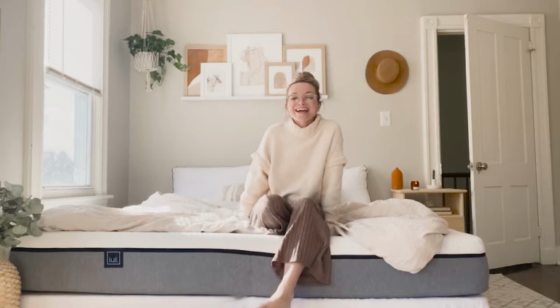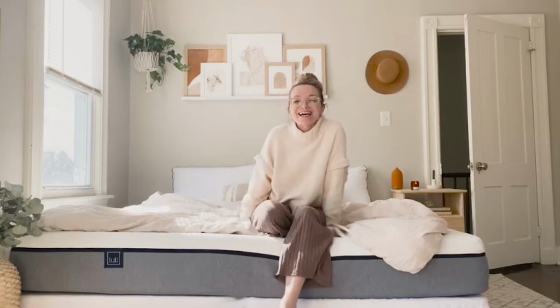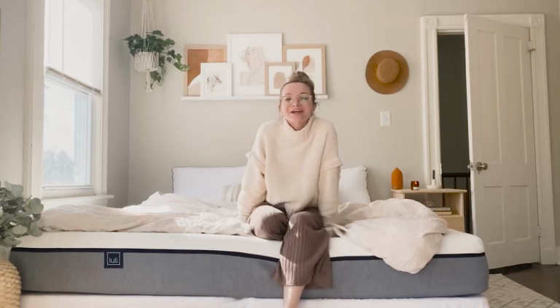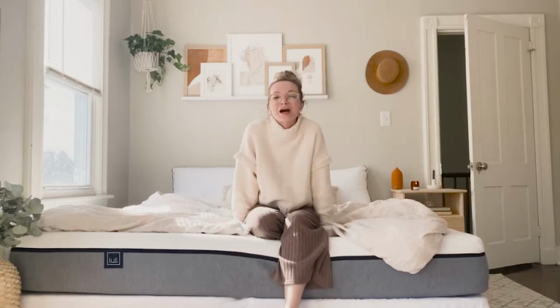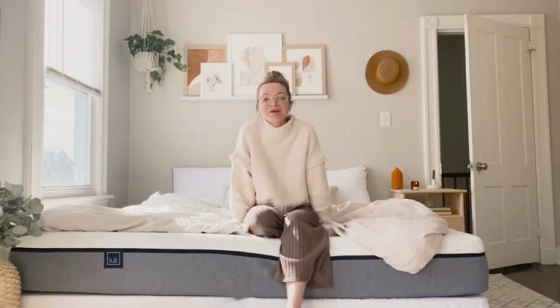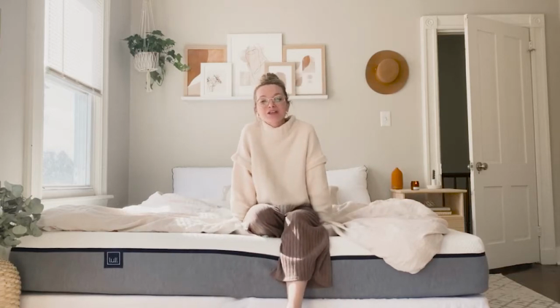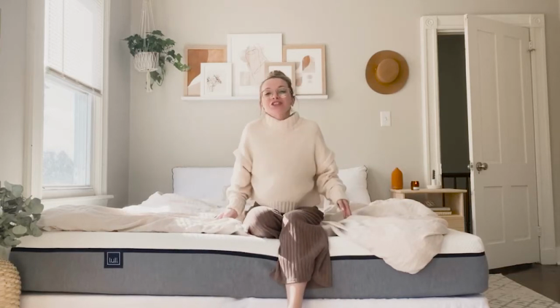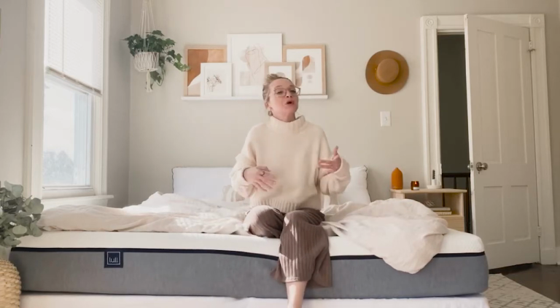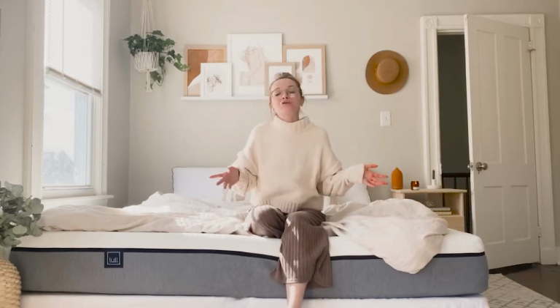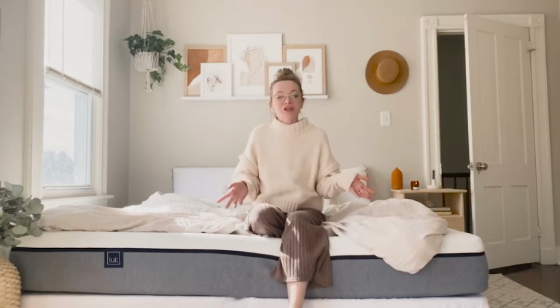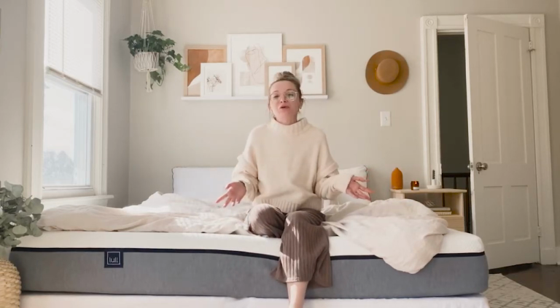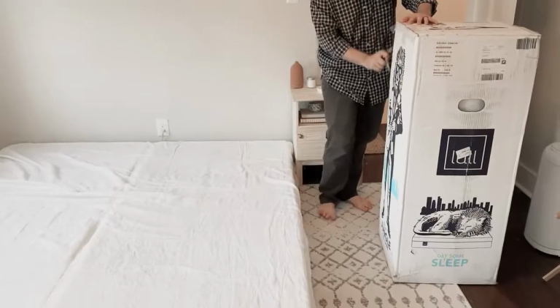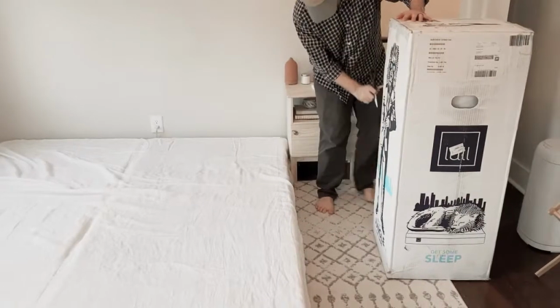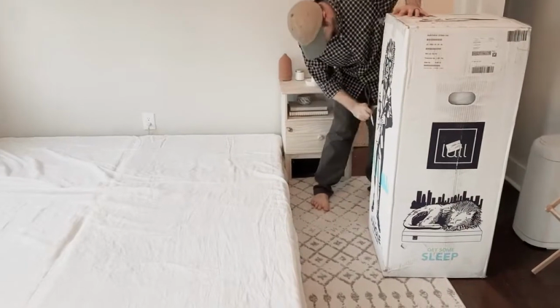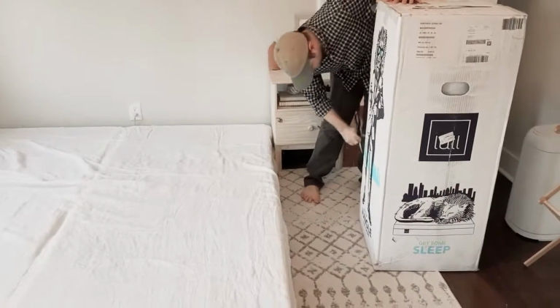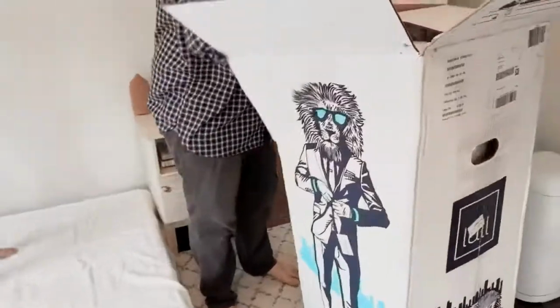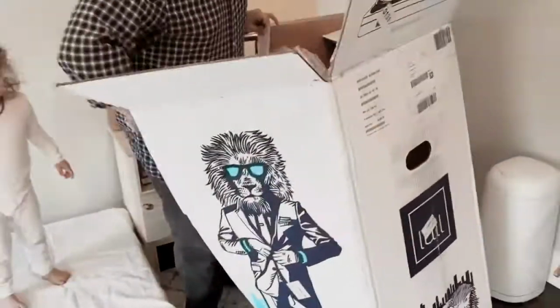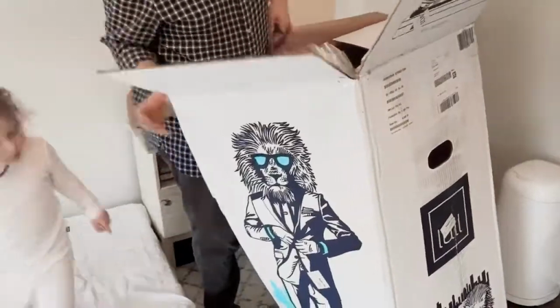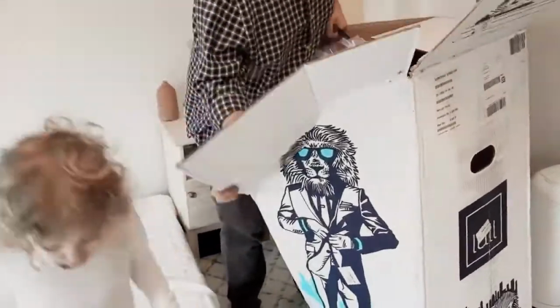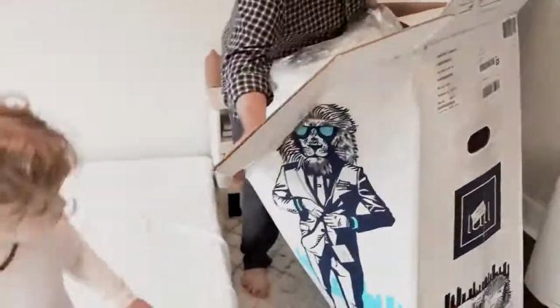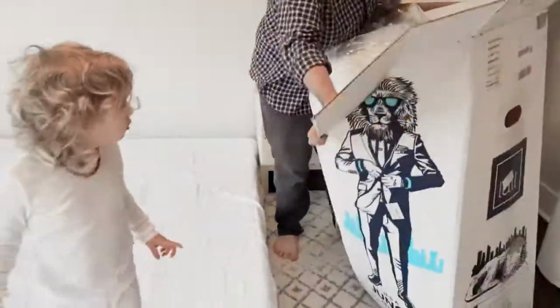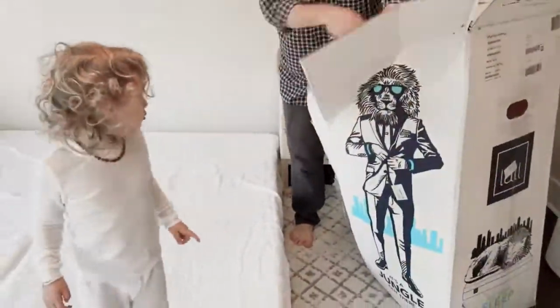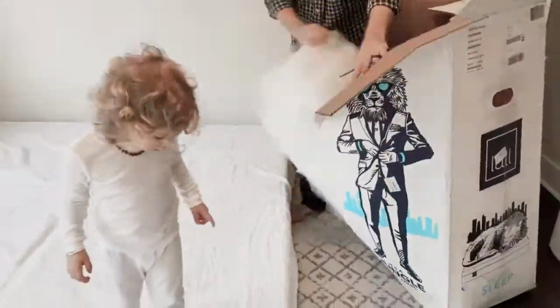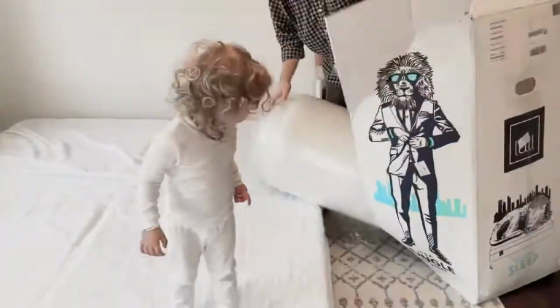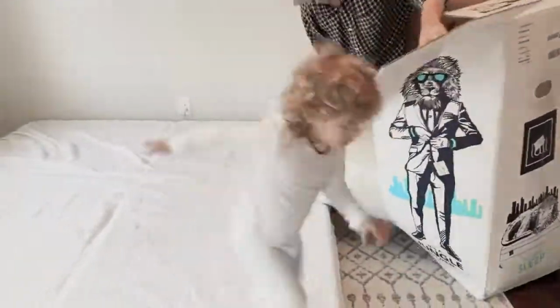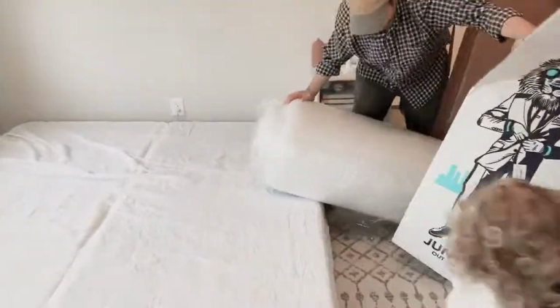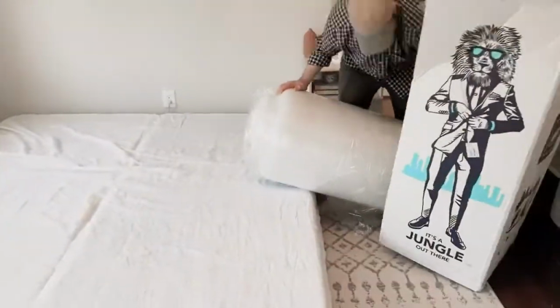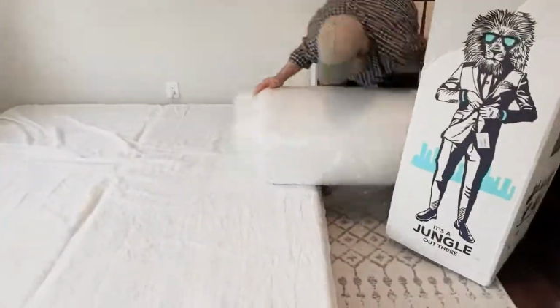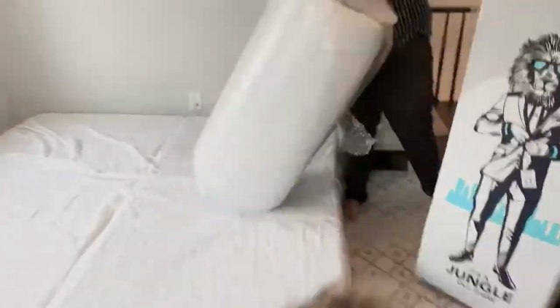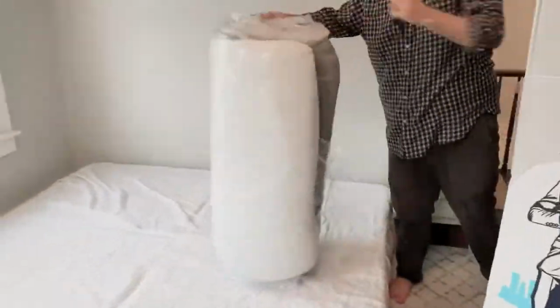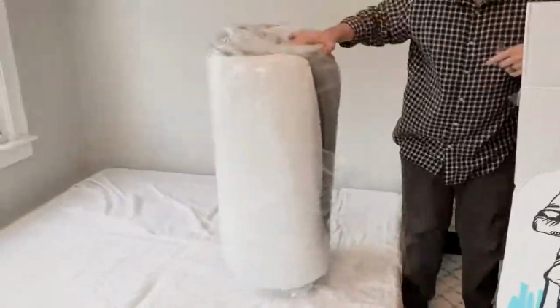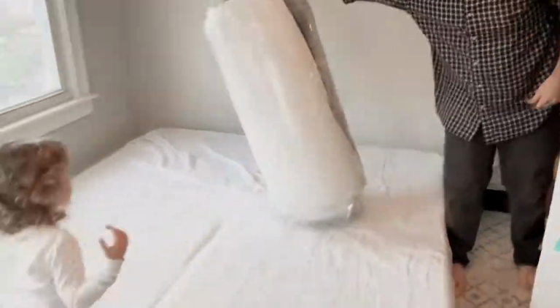Hi guys, so I am here to just do a little review on our Loll mattress. We actually unpackaged it, got rid of our old mattress, and put this new mattress on our base.